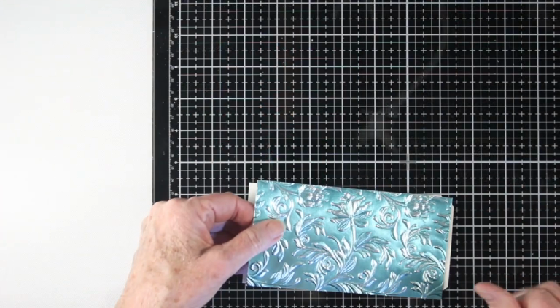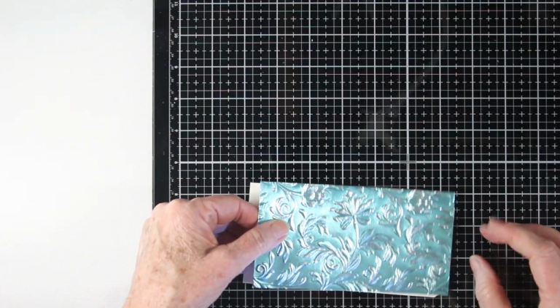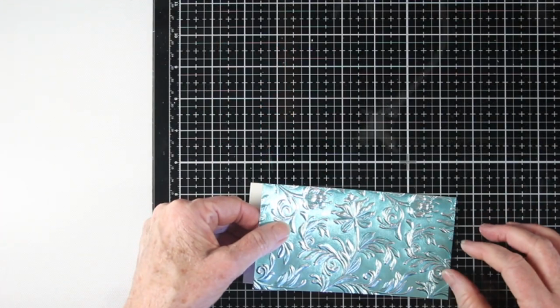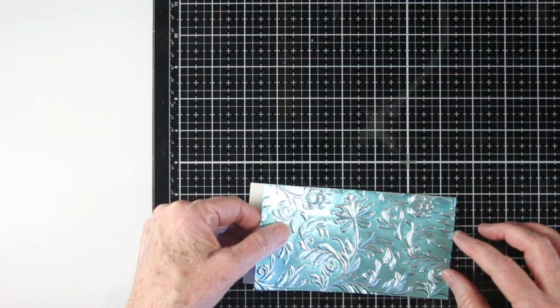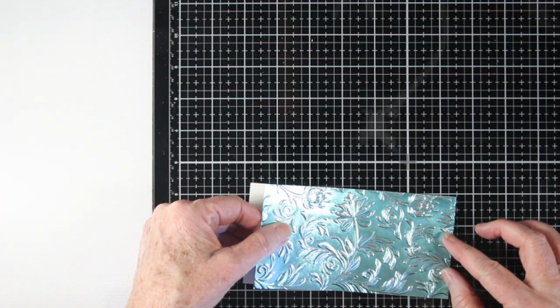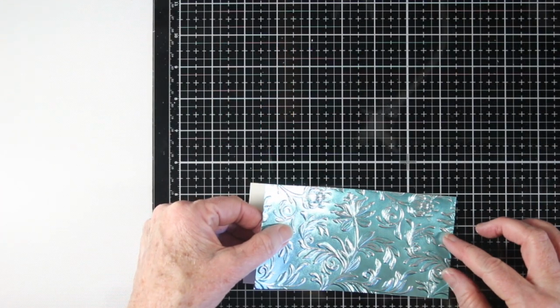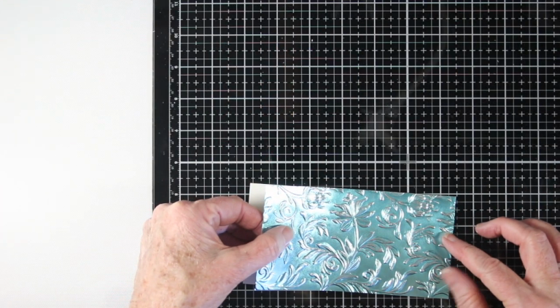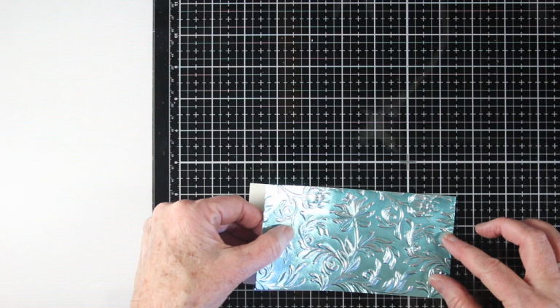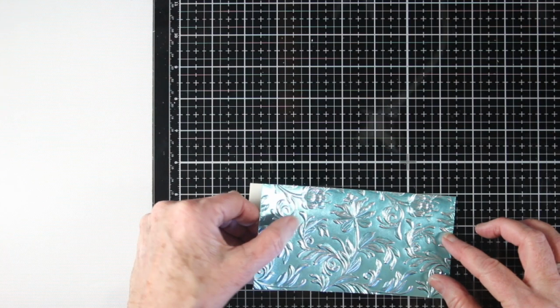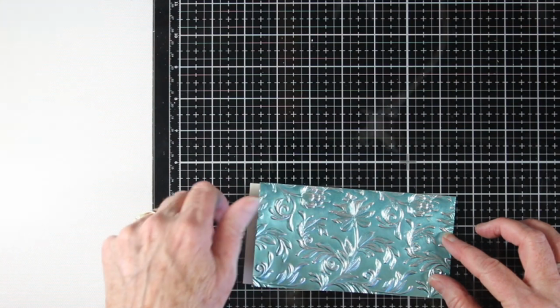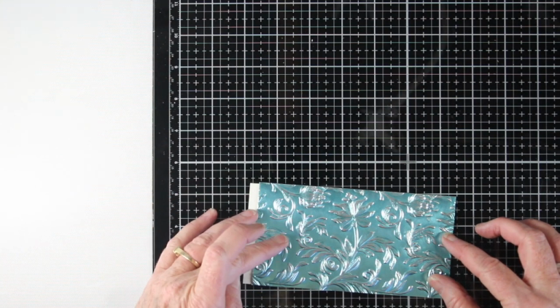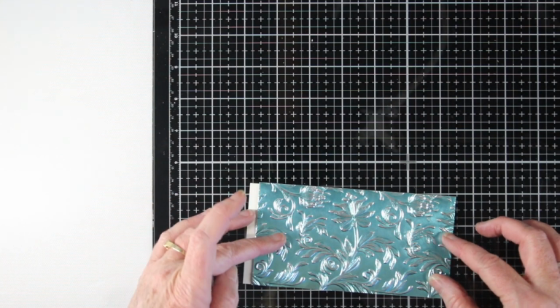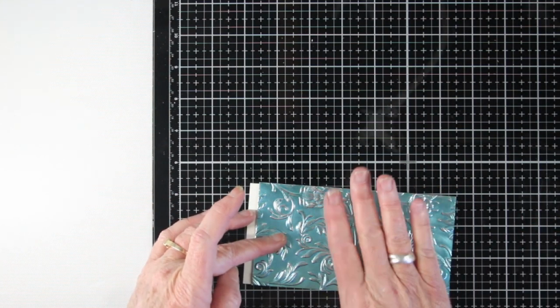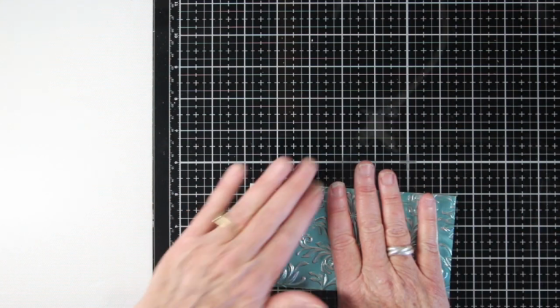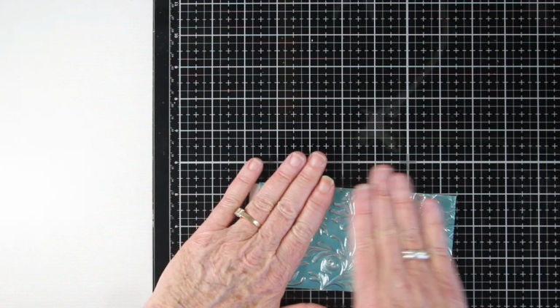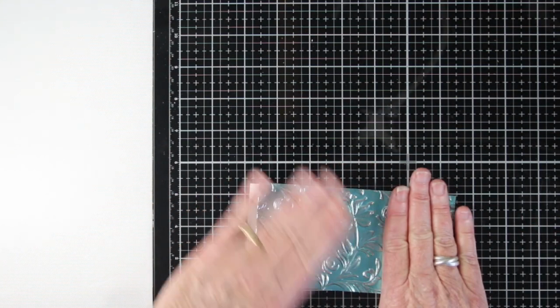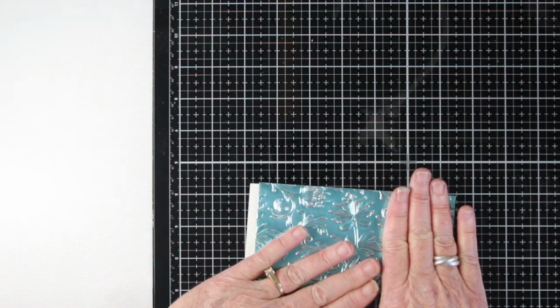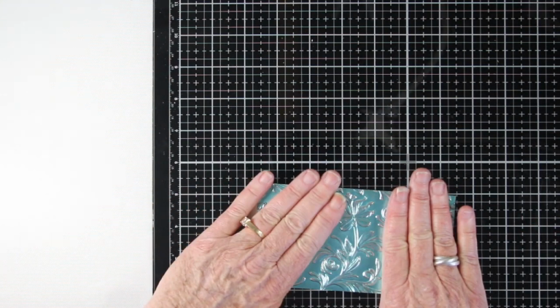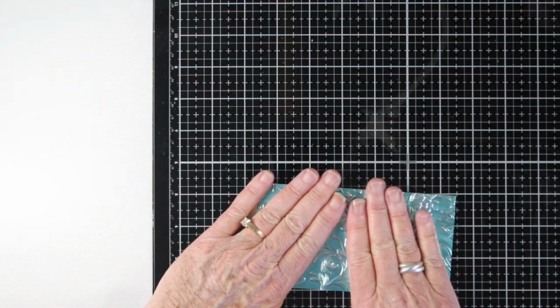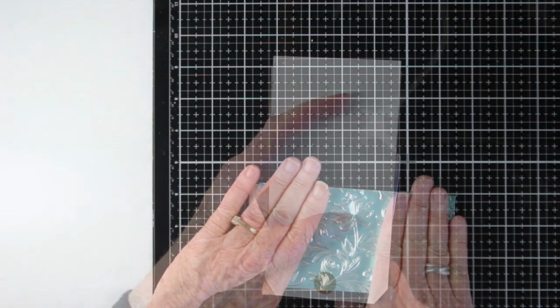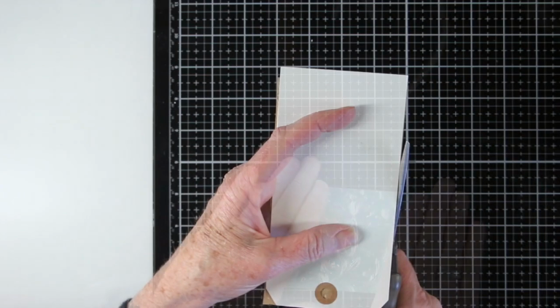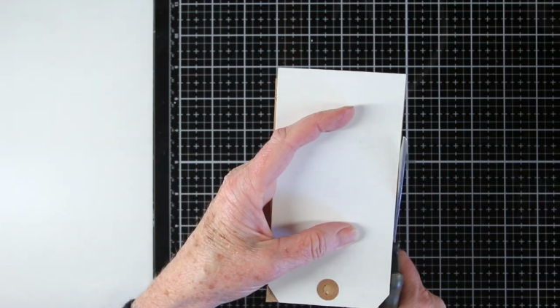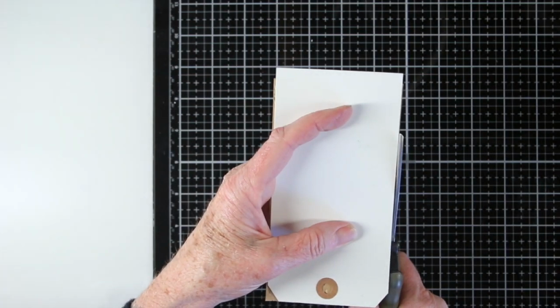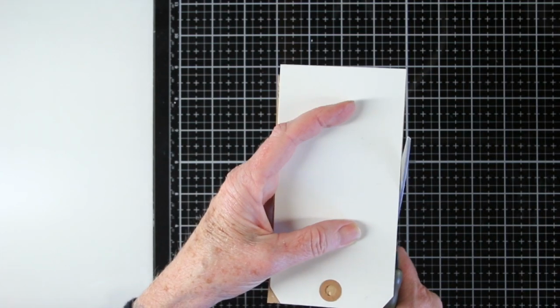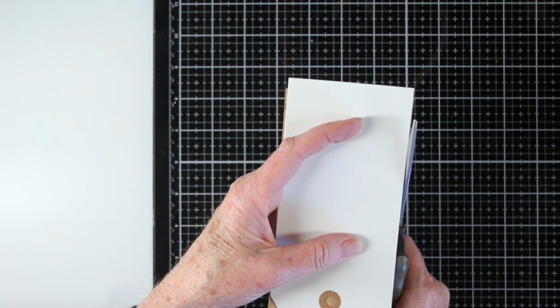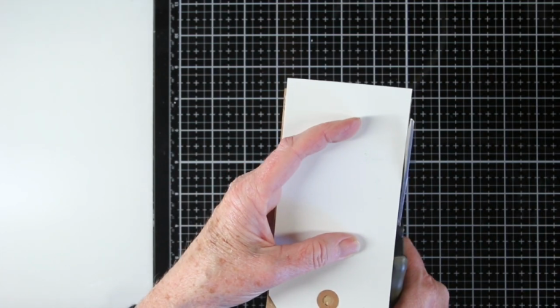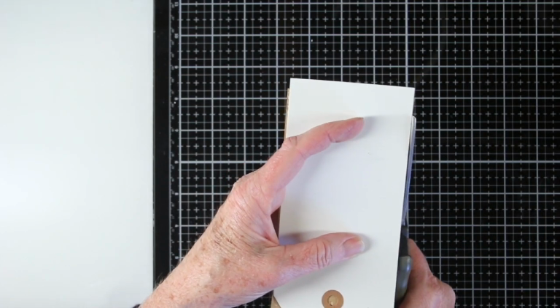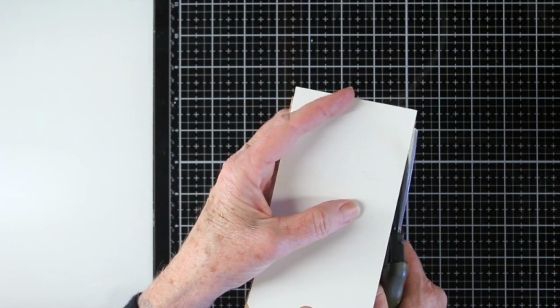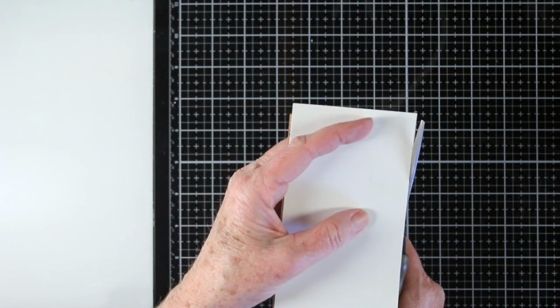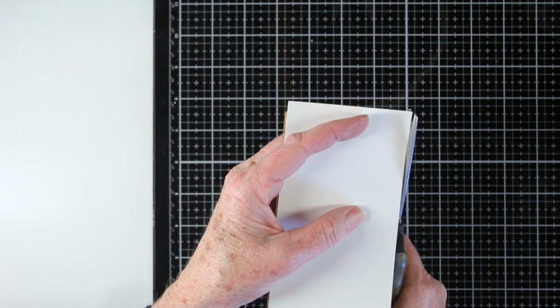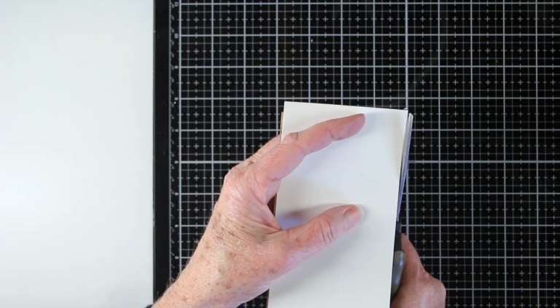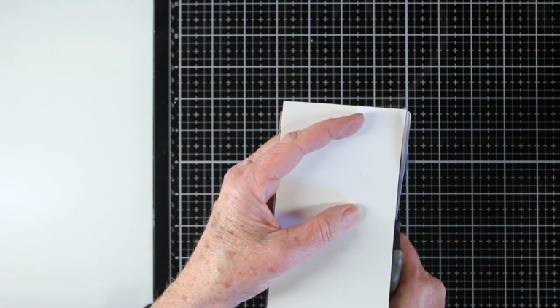I've added some adhesive to the back of the foil piece, and I'm just laying this flat onto a tag, making sure that I have it well lined up. Once that's dry, I can use my scissors to trim around the edges.